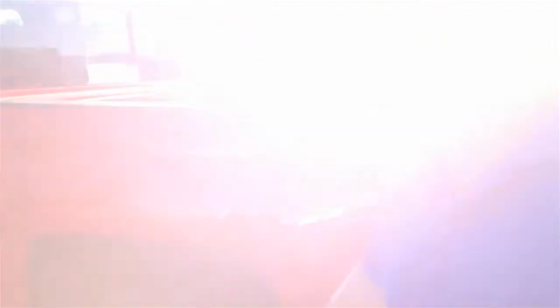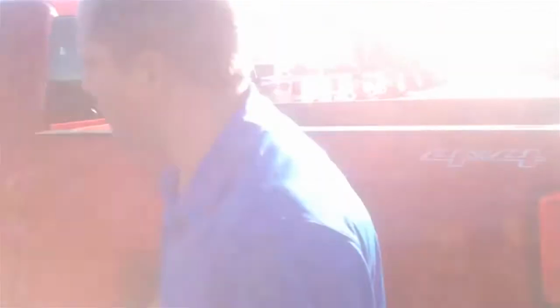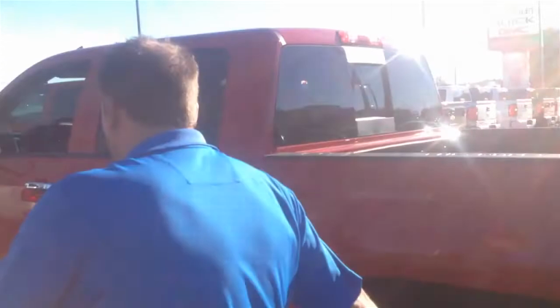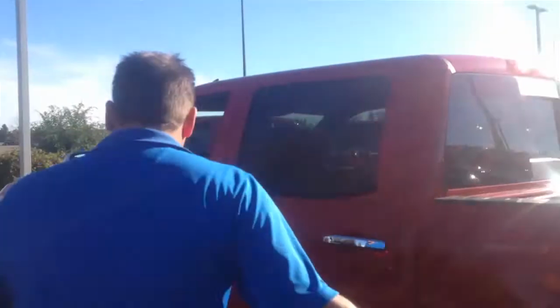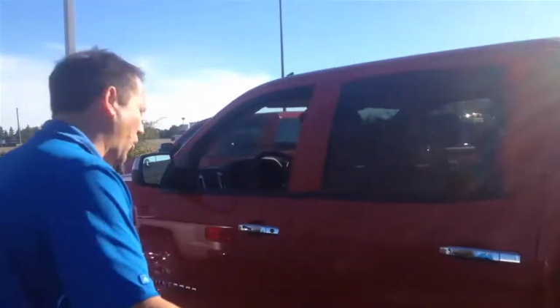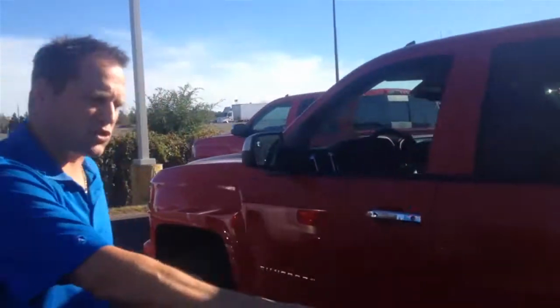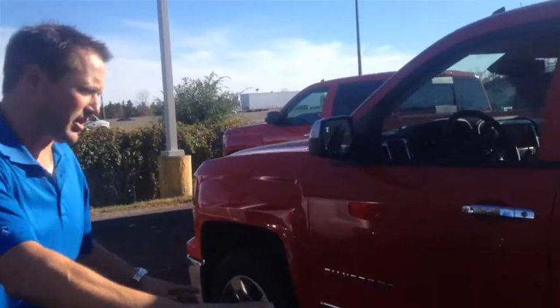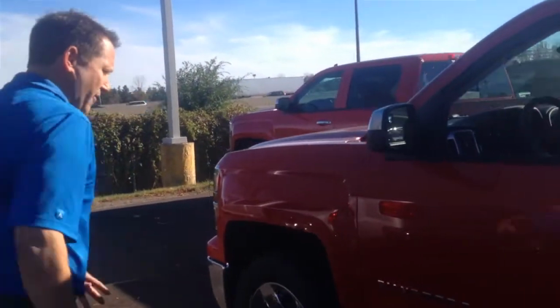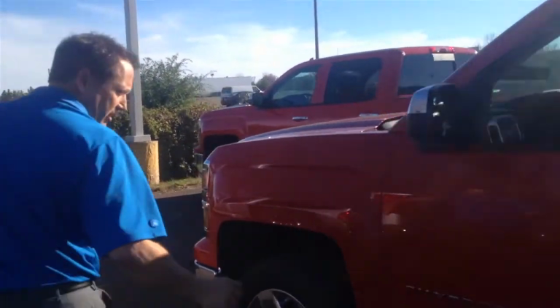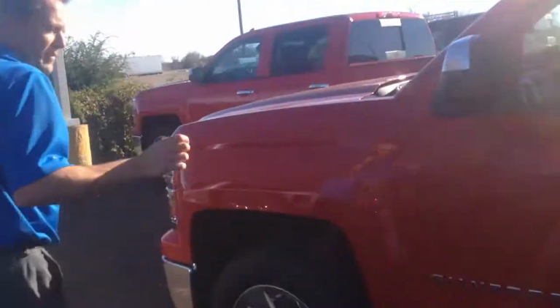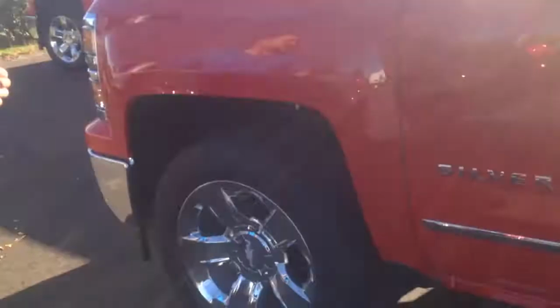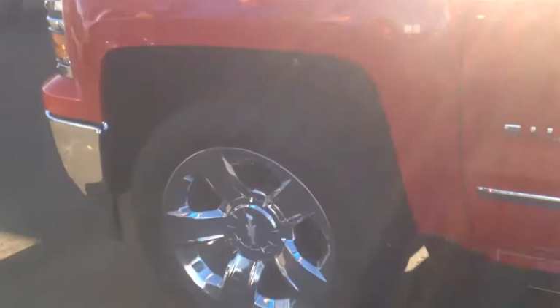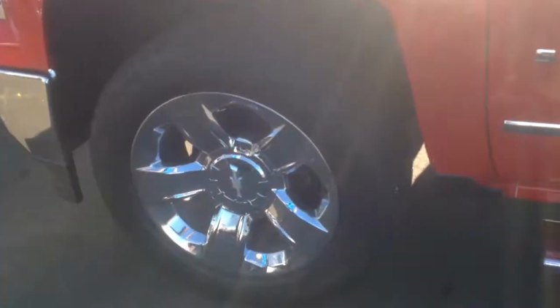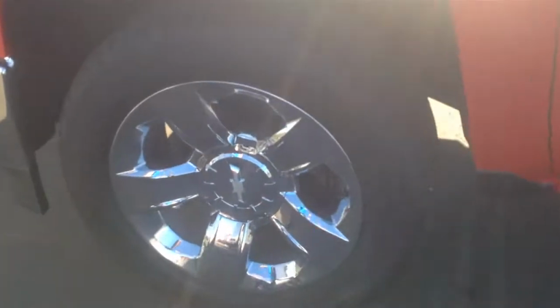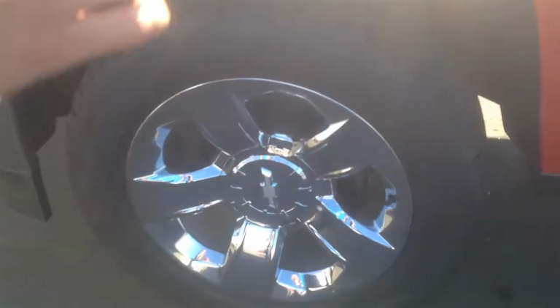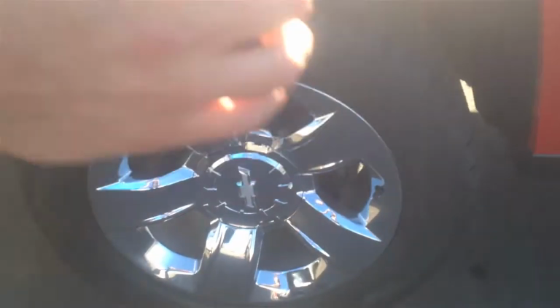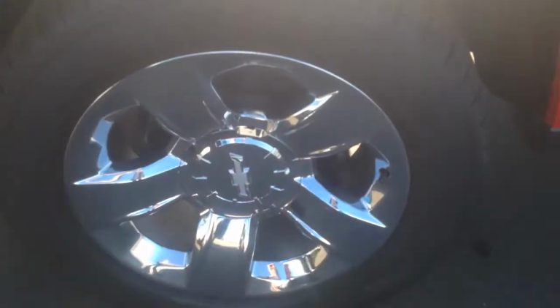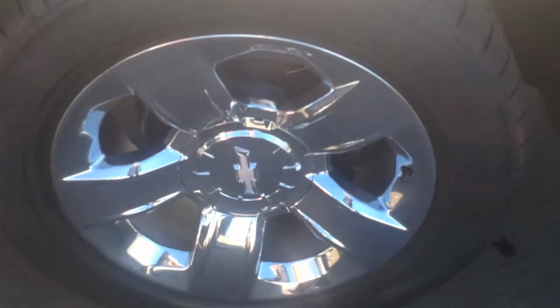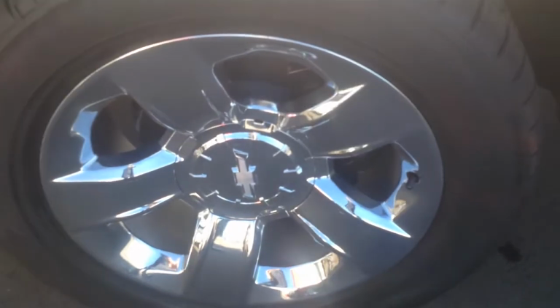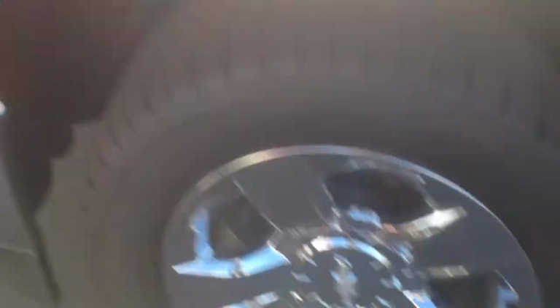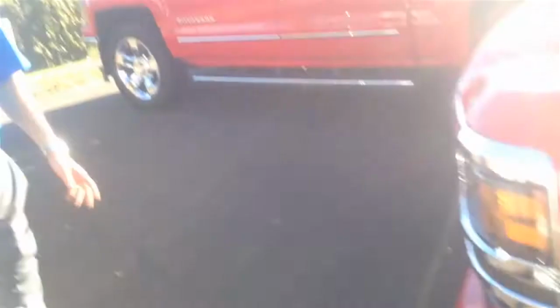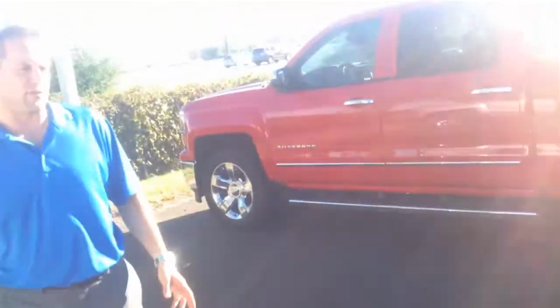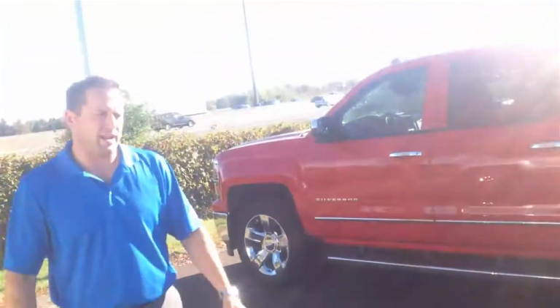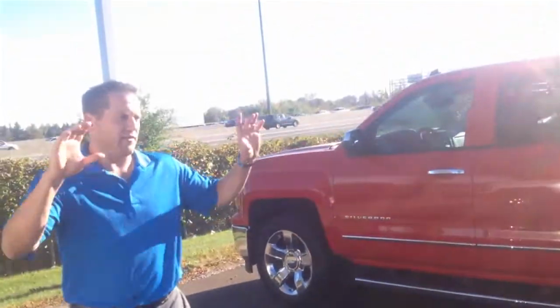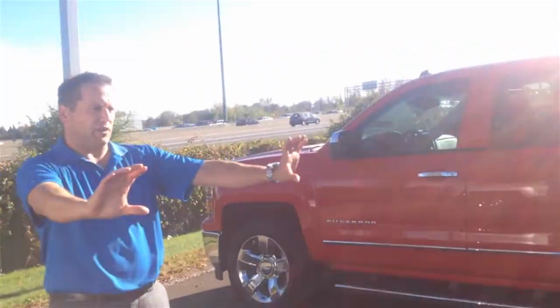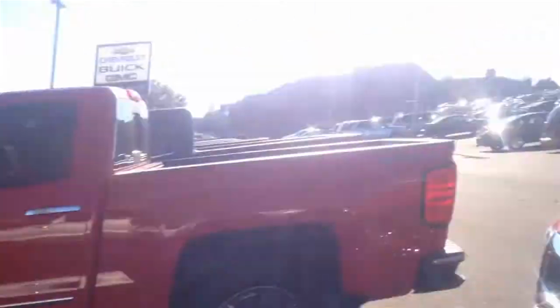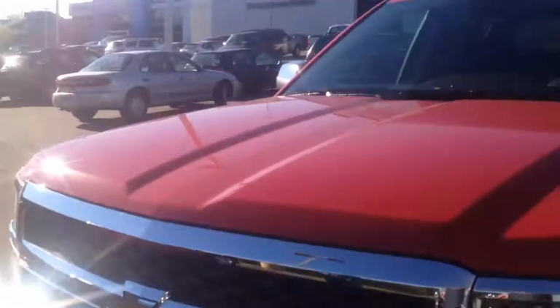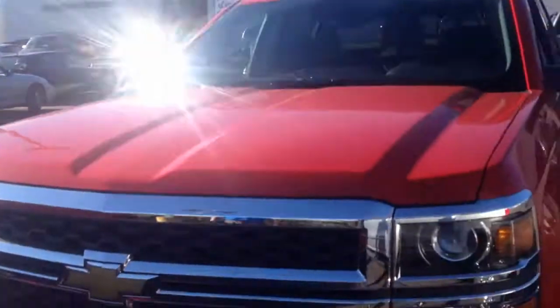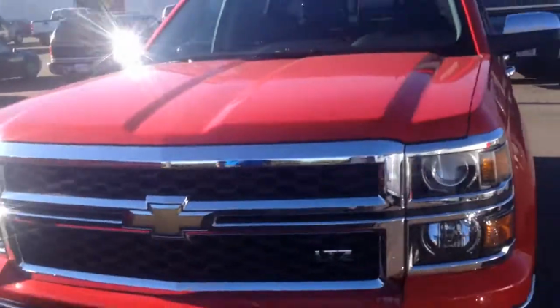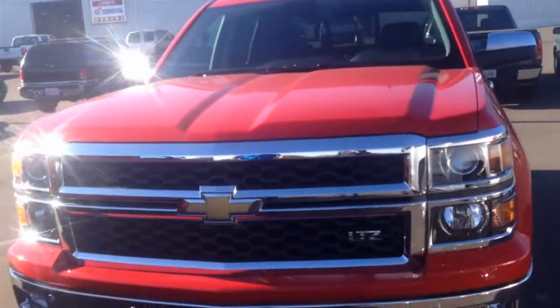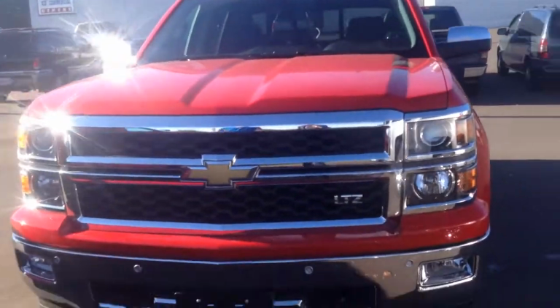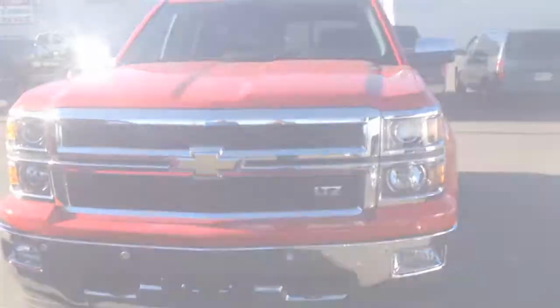If you come around here, these are the 20 inch wheels that you have on here, the 6 inch chrome oval assist steps, and then with the Chevrolet you've got the dual lights in the front. Fantastic job.